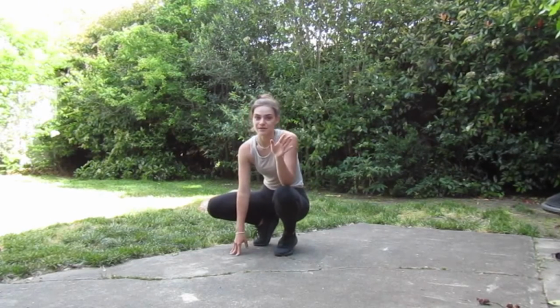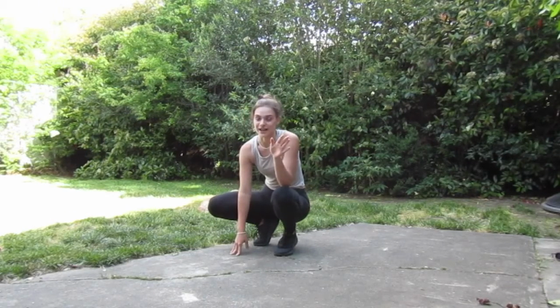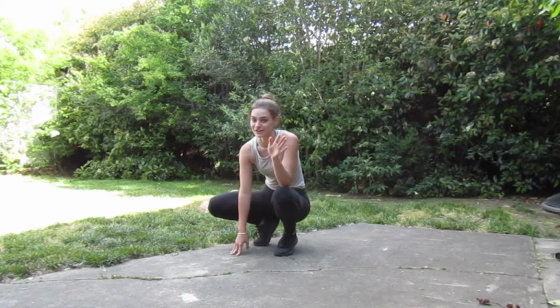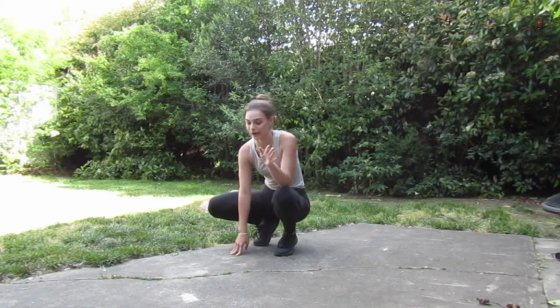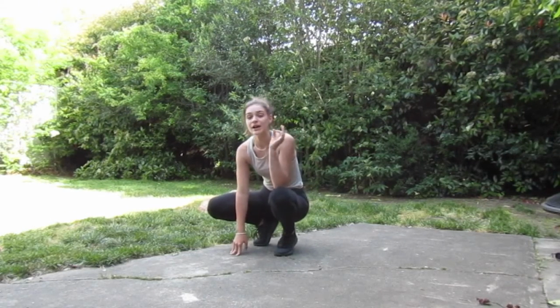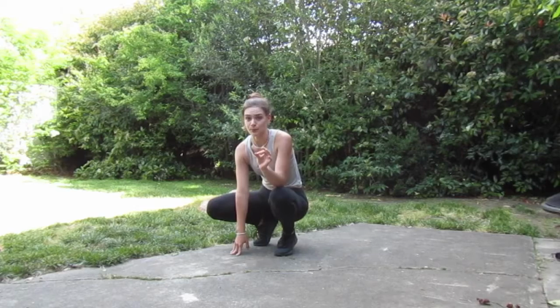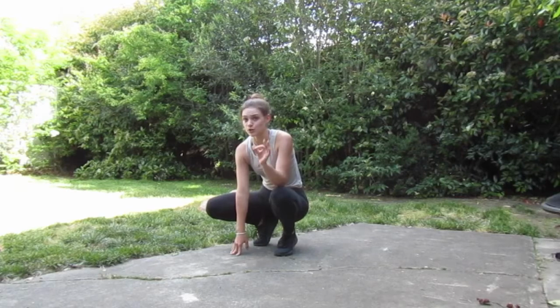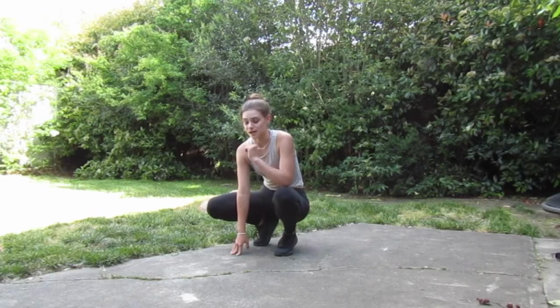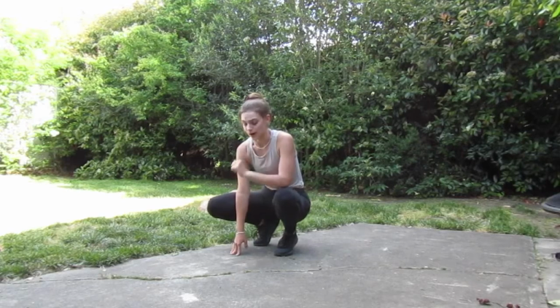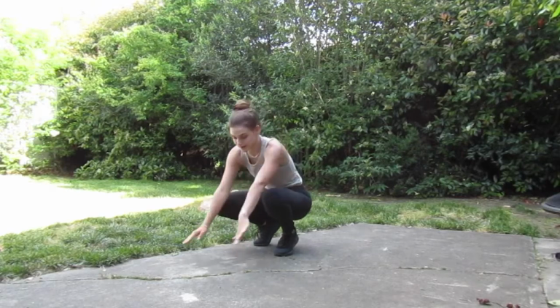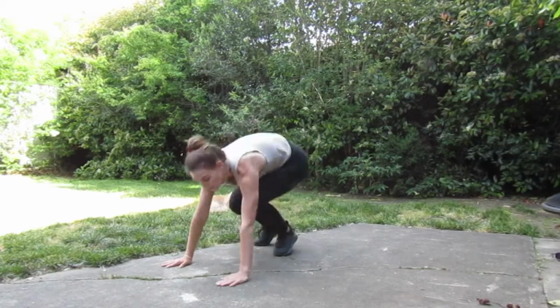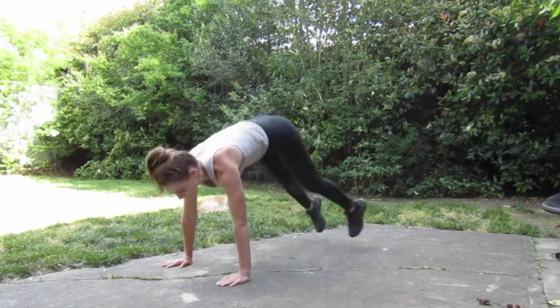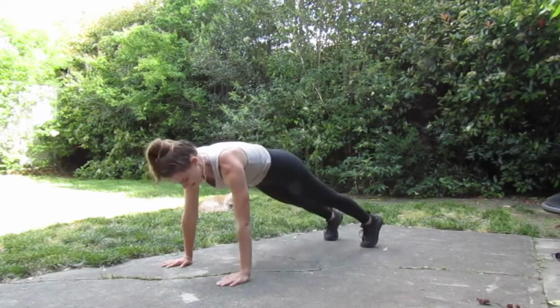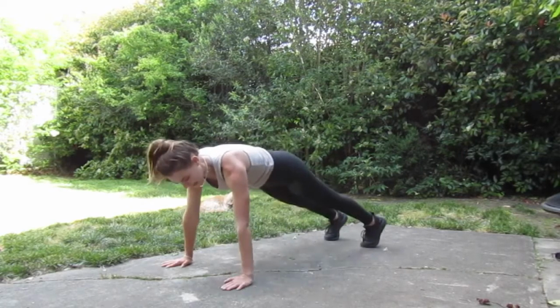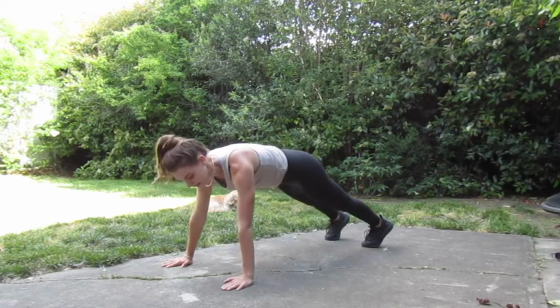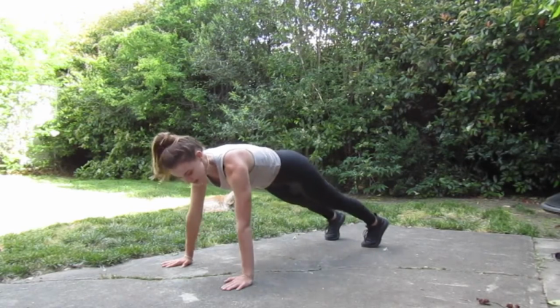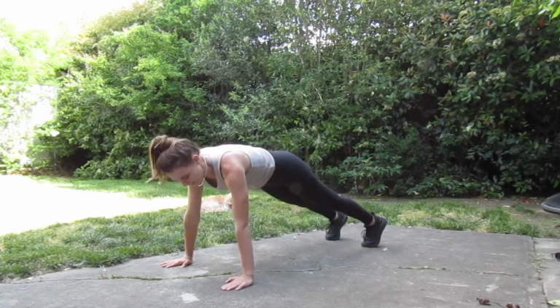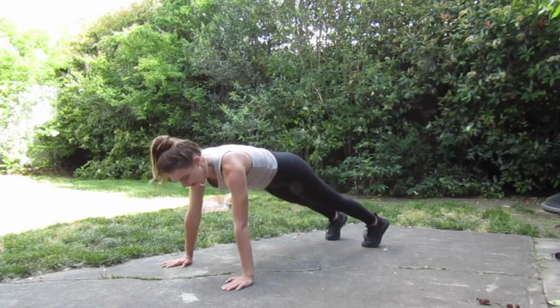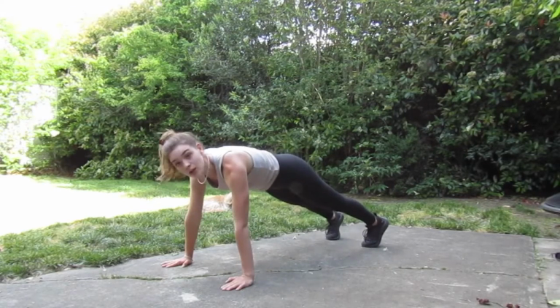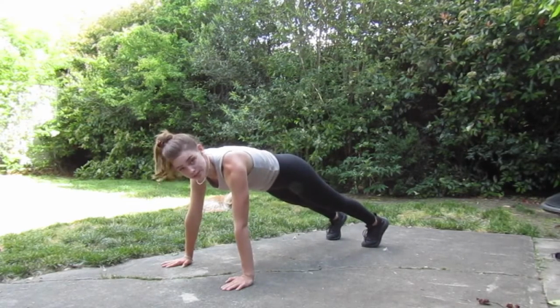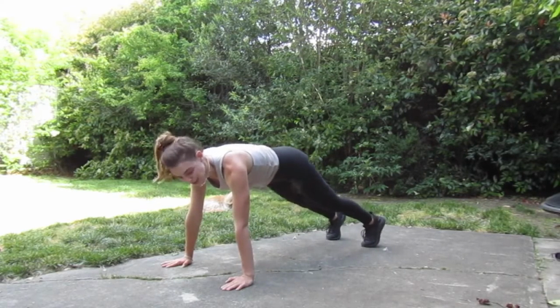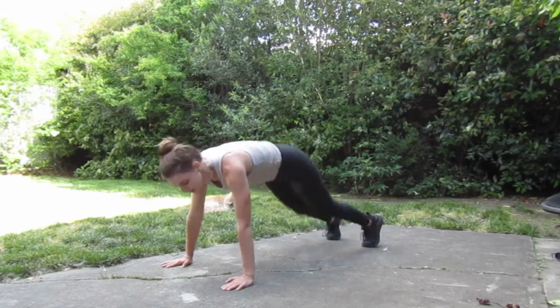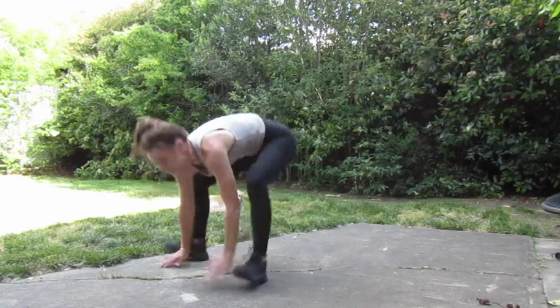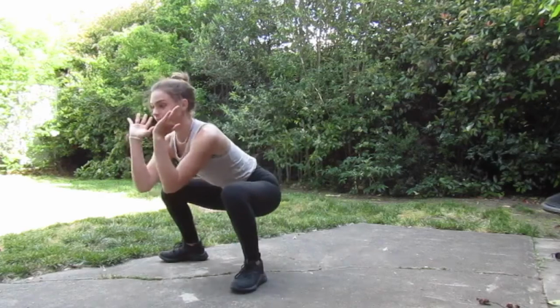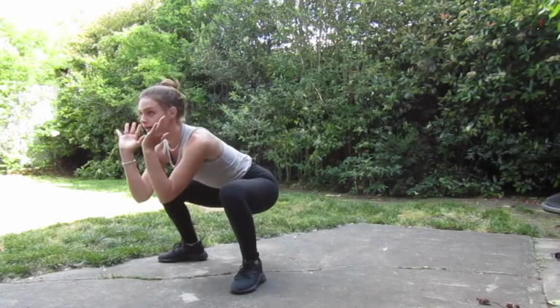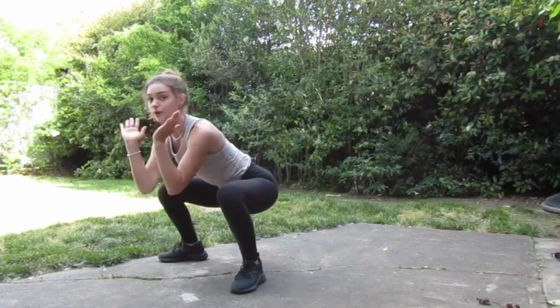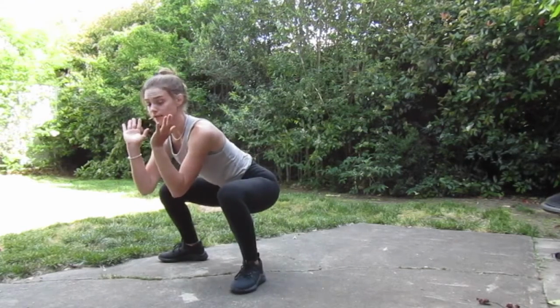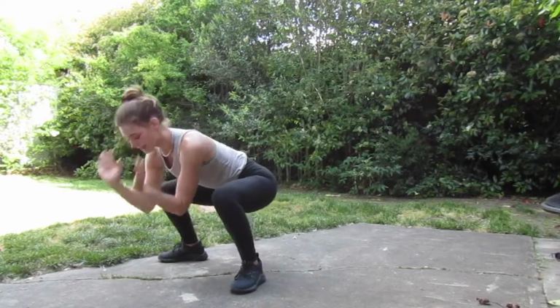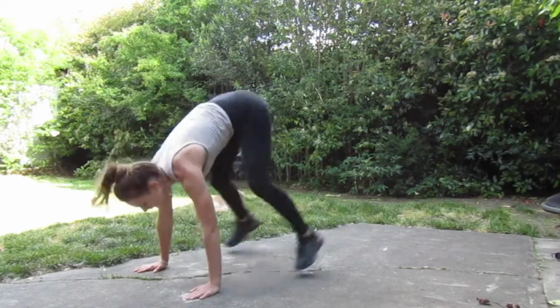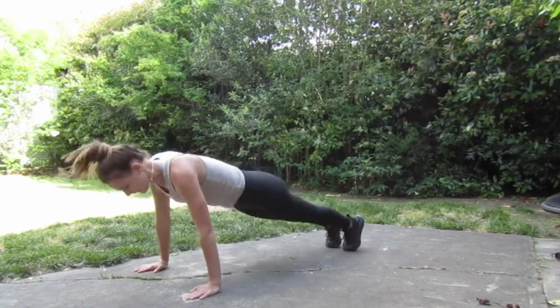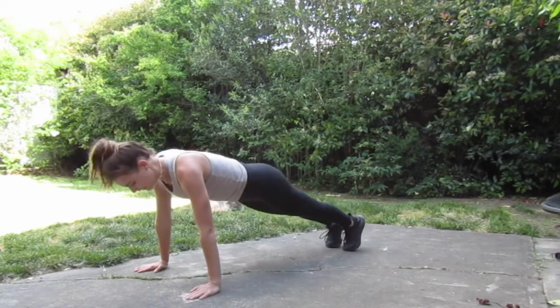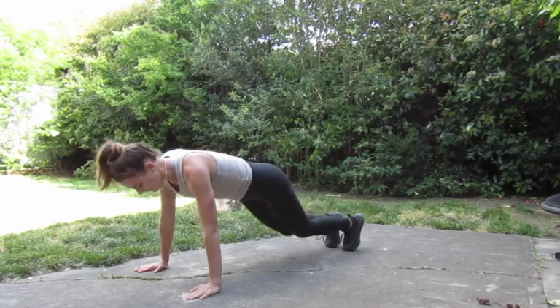The last one for the day in this workout is a plank to a quick stop squat. Plank again, nice flat back. Quick stop squat — here, throwing those arms up, hopping back out into that plank.